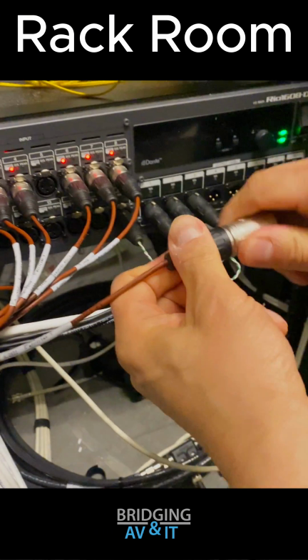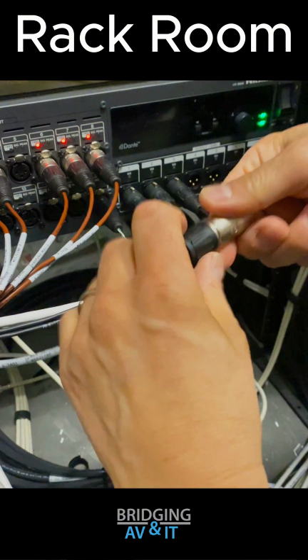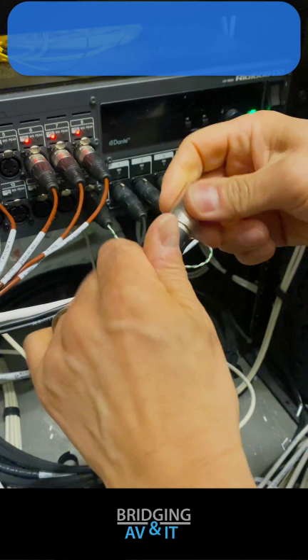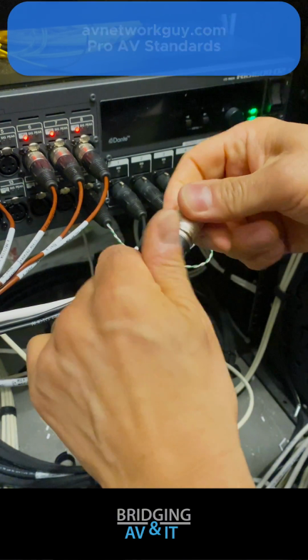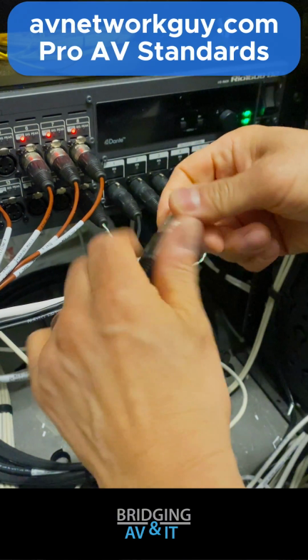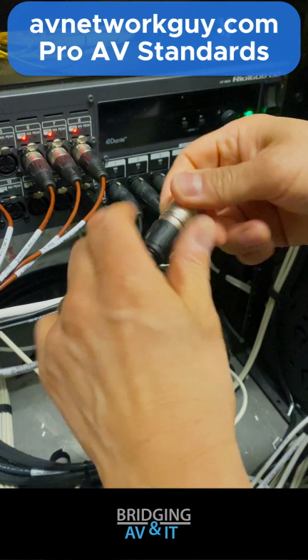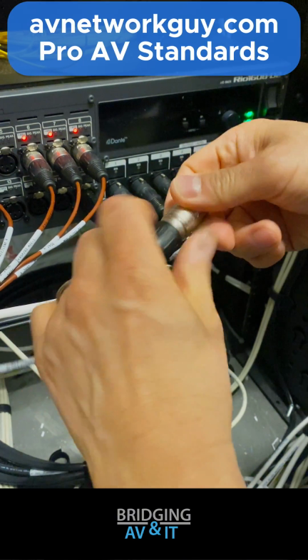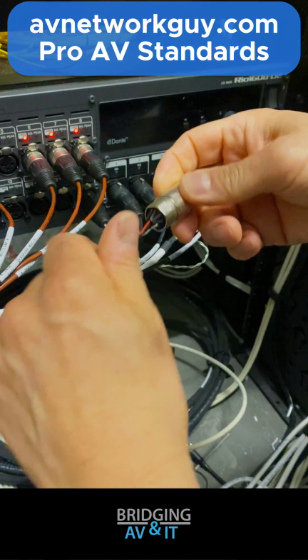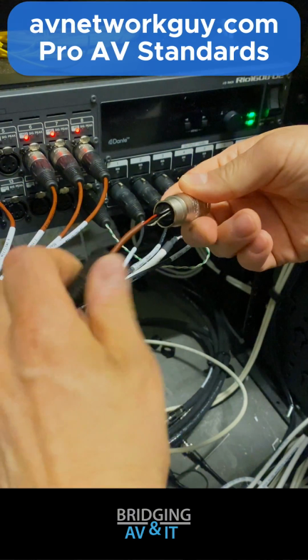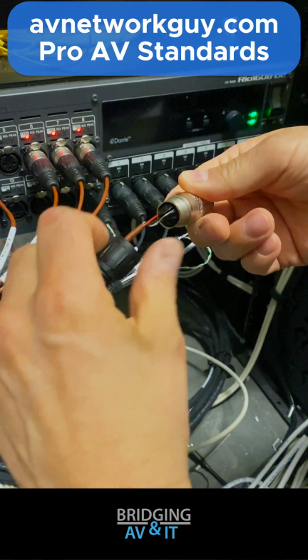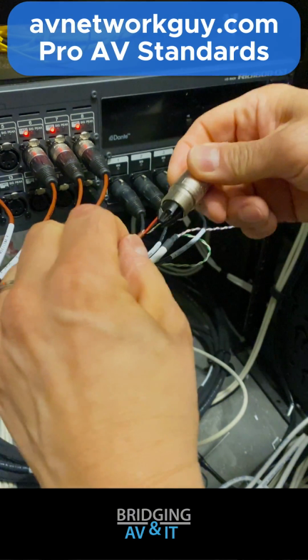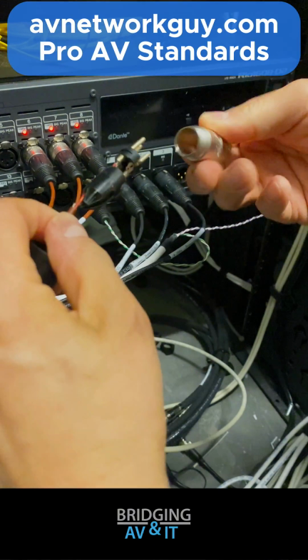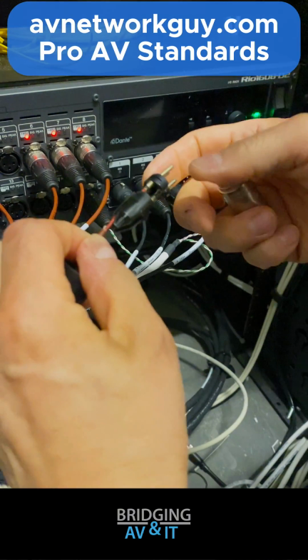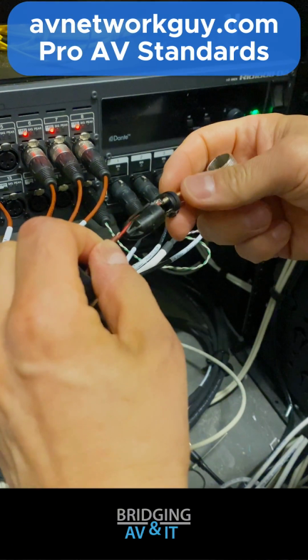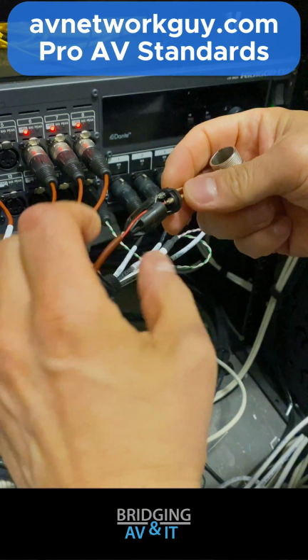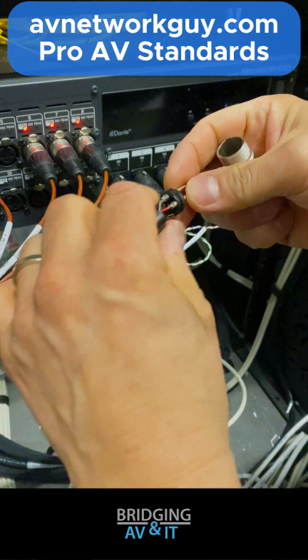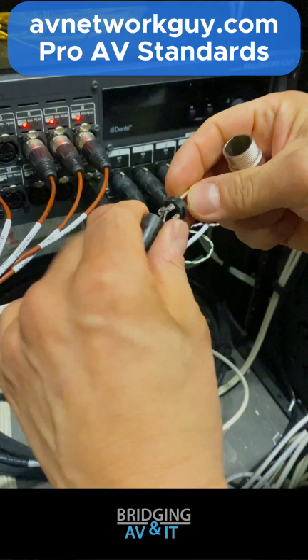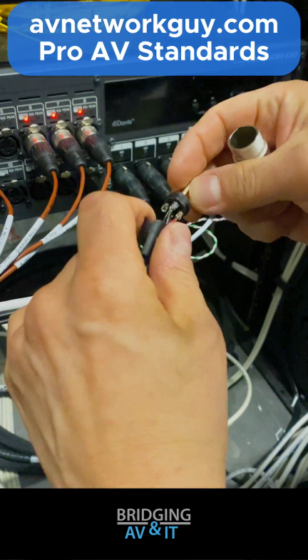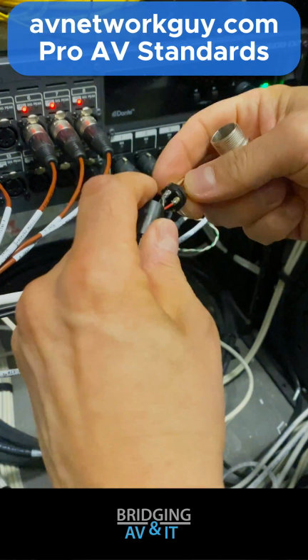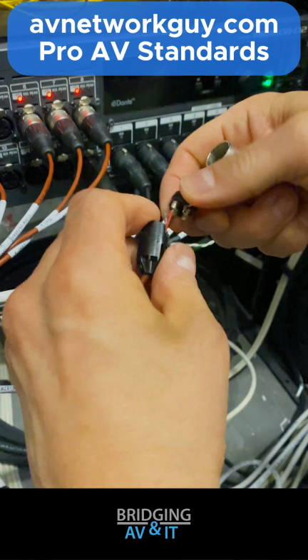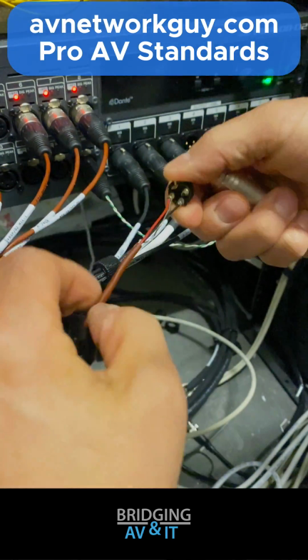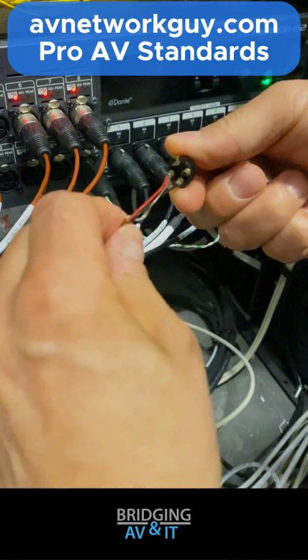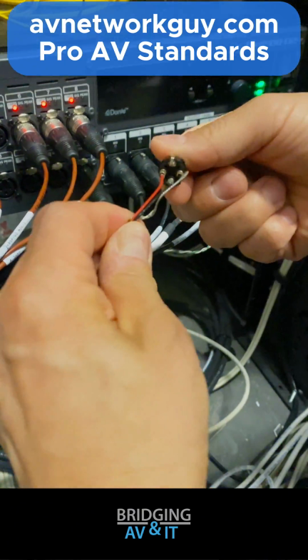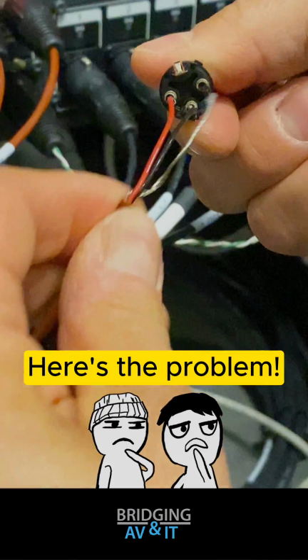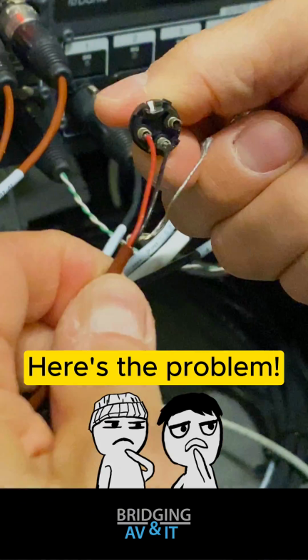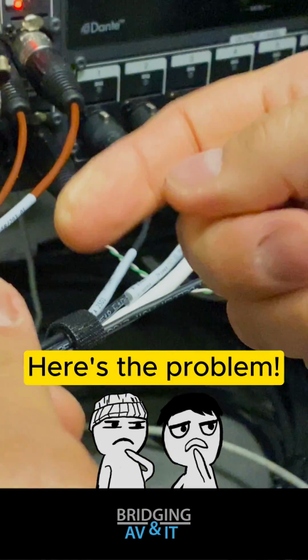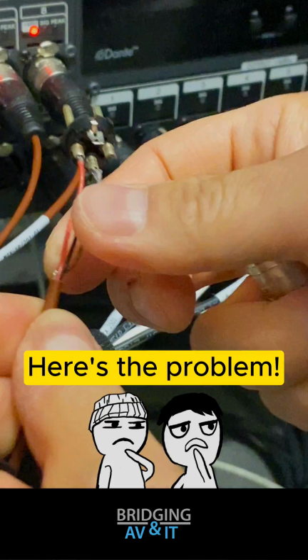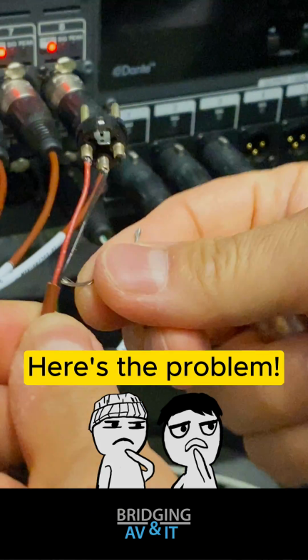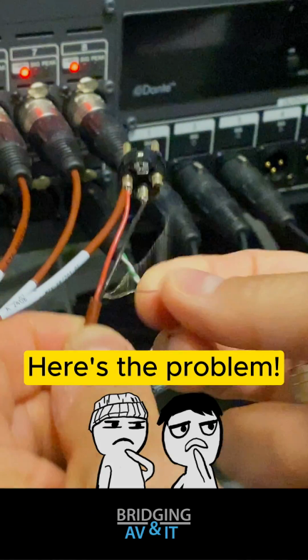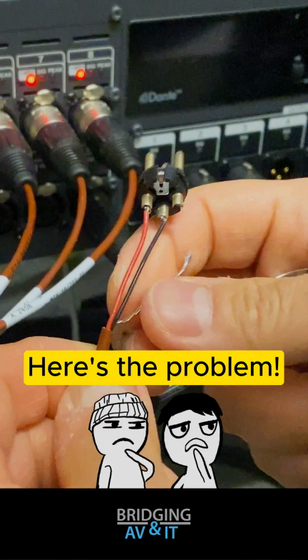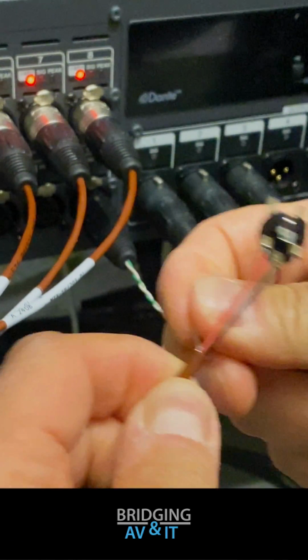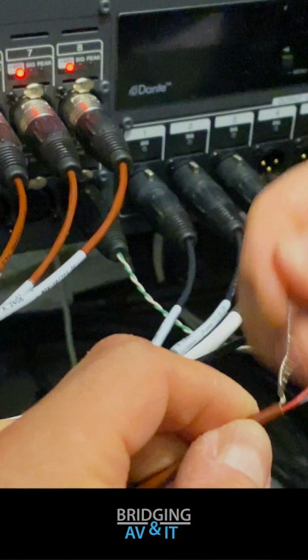The next step is to check the local cable XLR termination. And of course, here's the problem — the shield wire on pin 1 was not soldered.